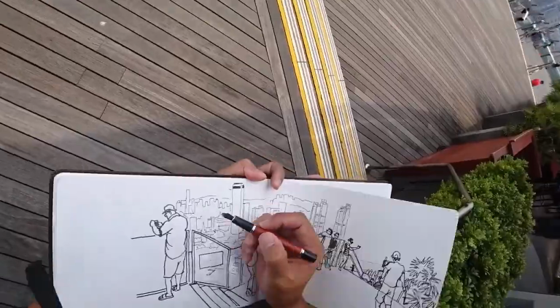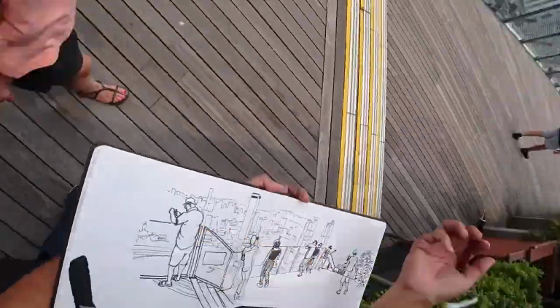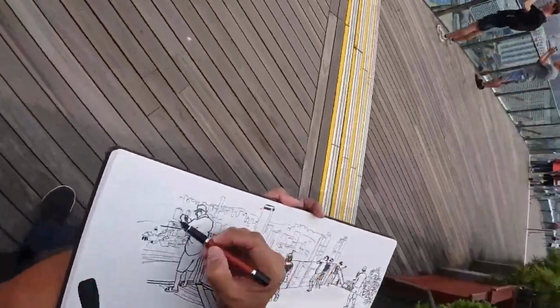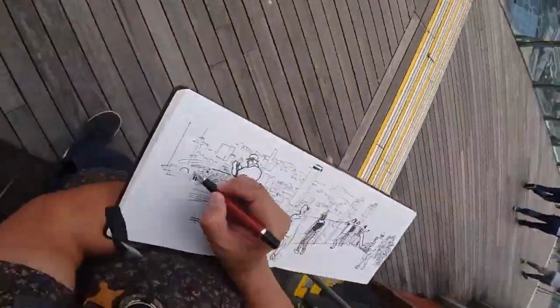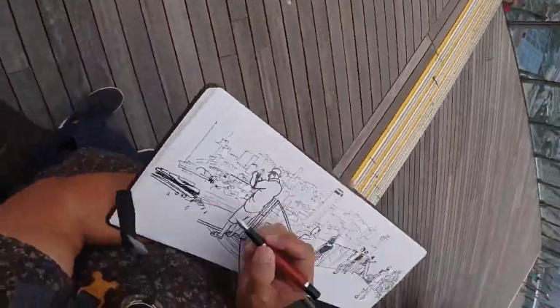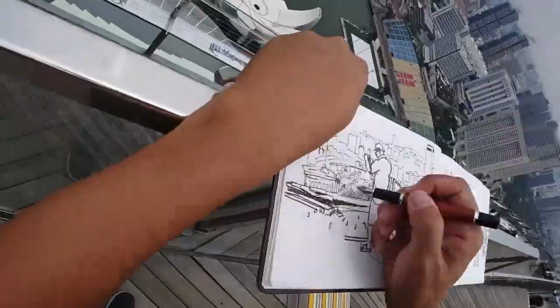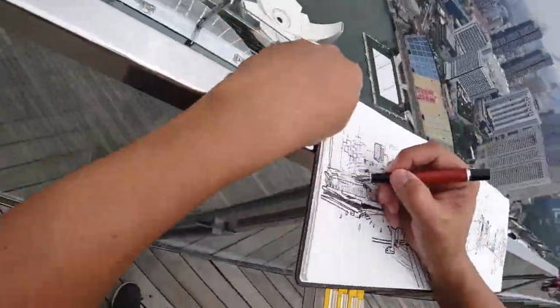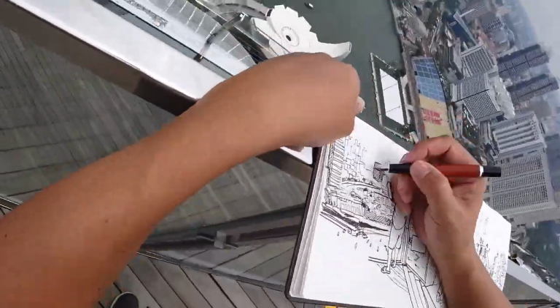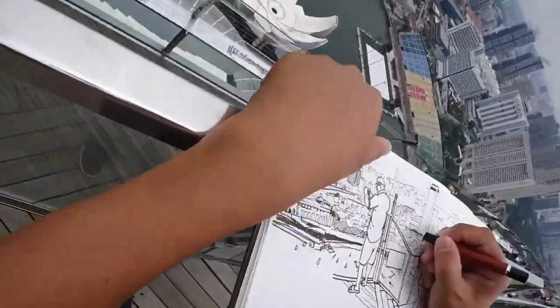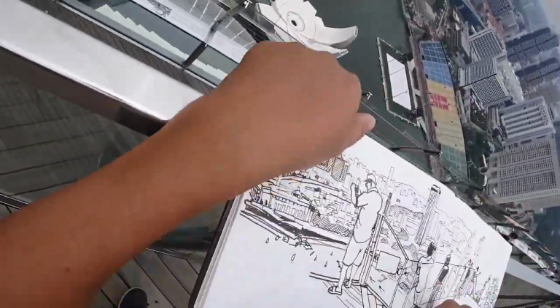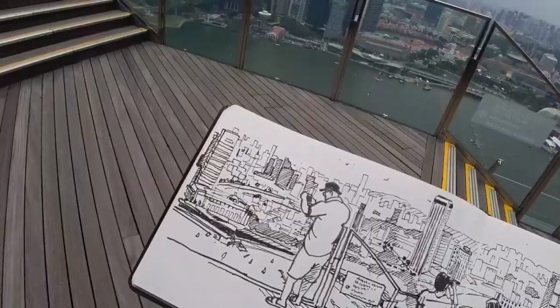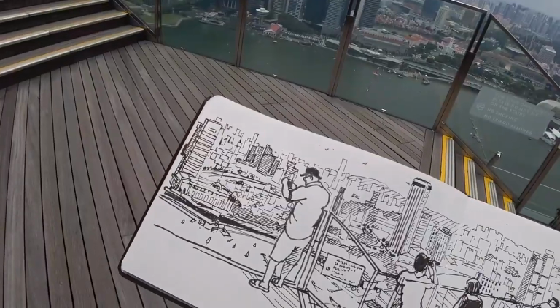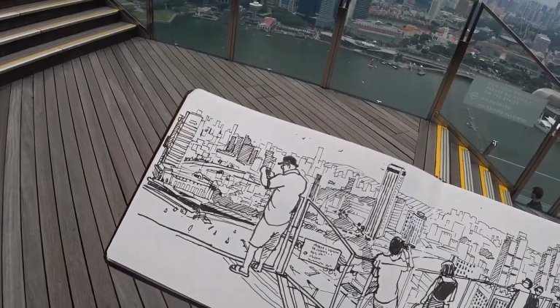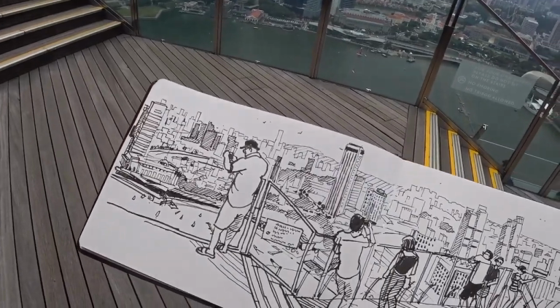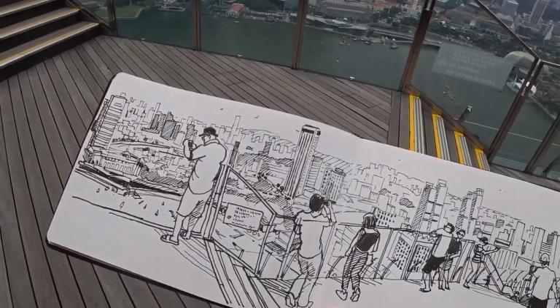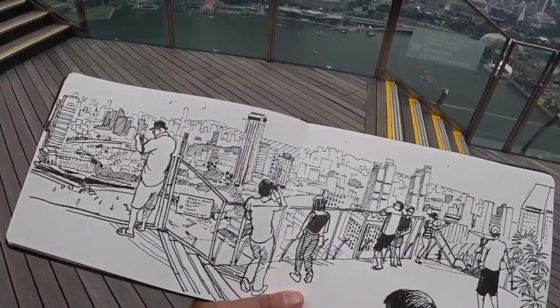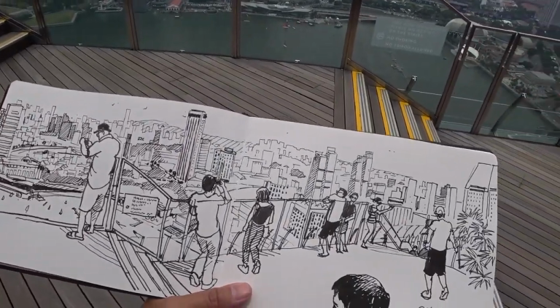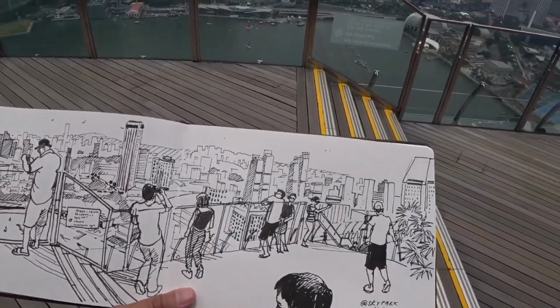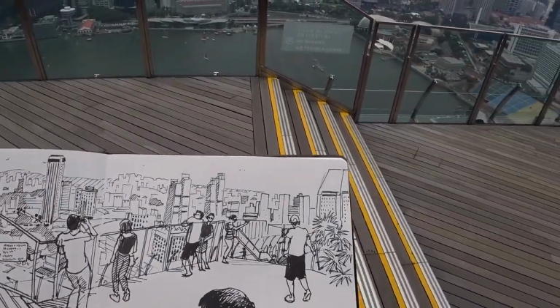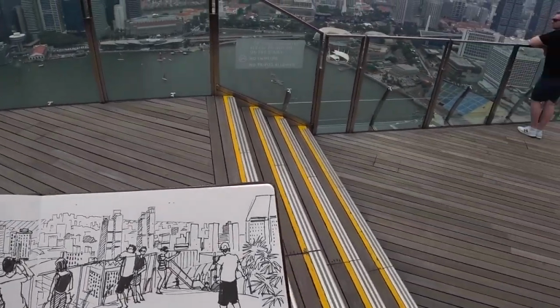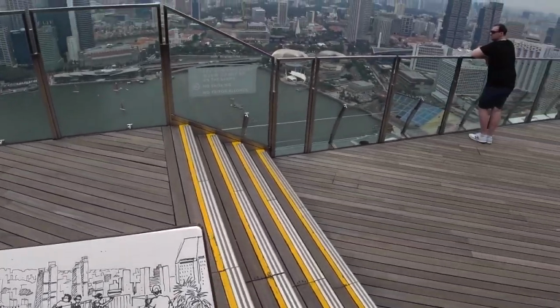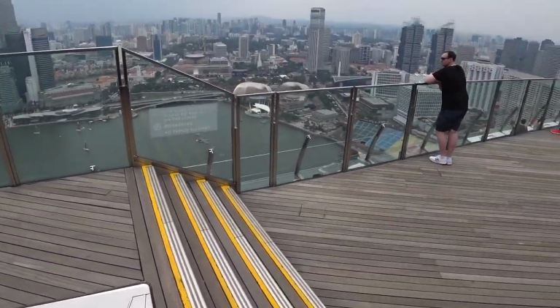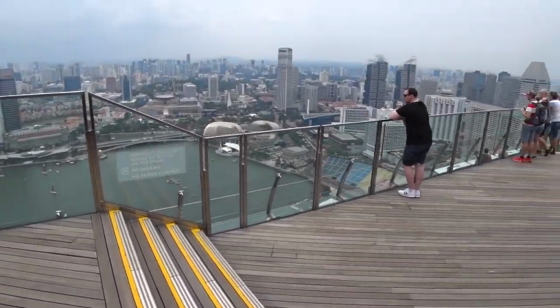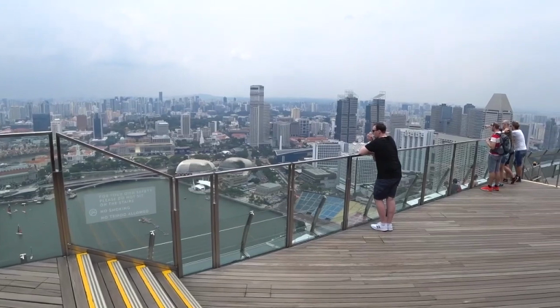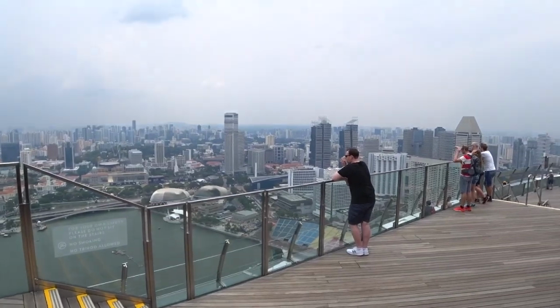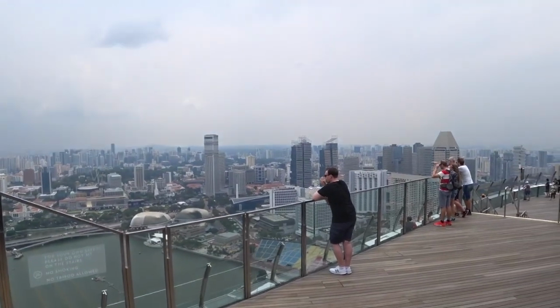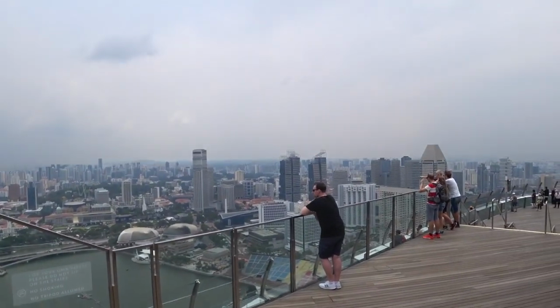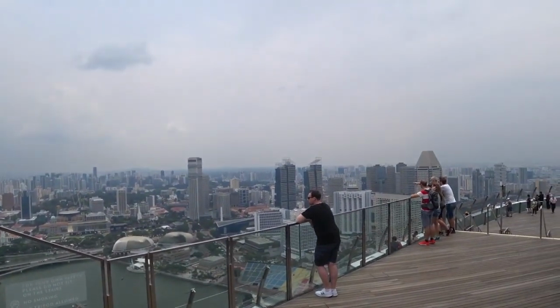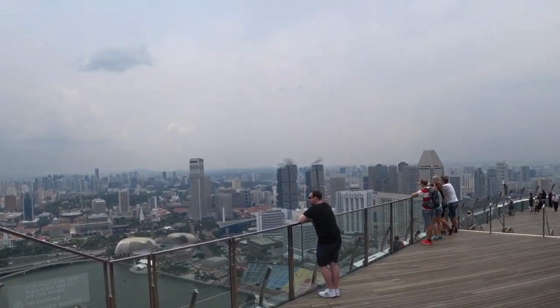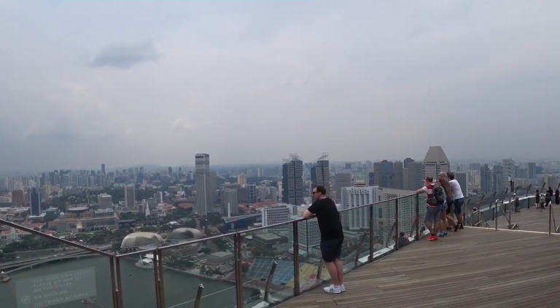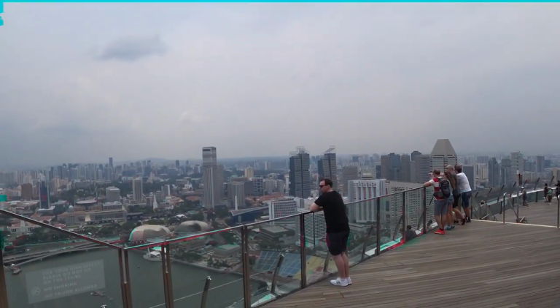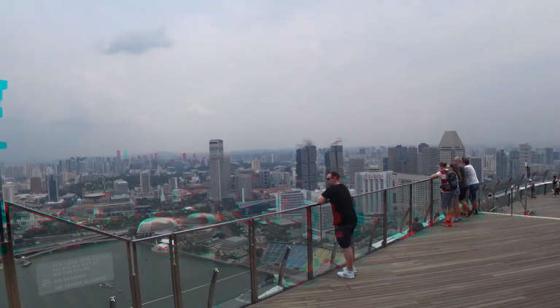Alright guys, after being up here for approximately one and a half hours, I'm pretty much done with this sketch. I'm happy. Thank you so much for tuning in to Elvin Ma. For now, ciao from Singapore.